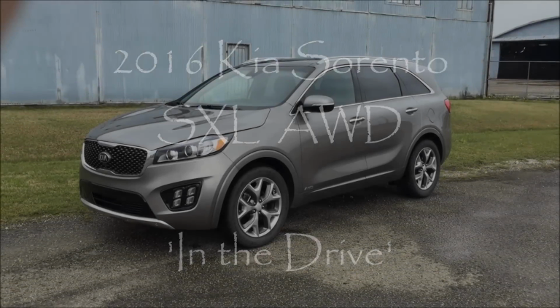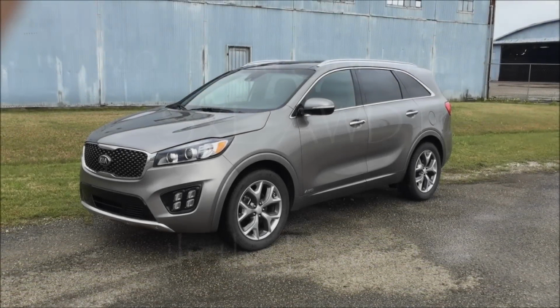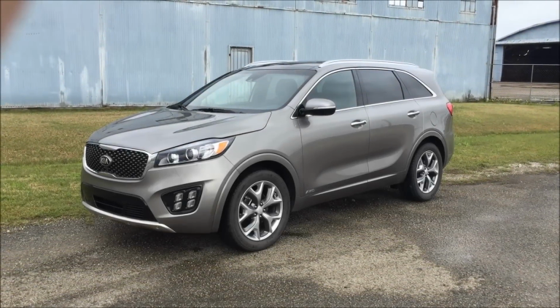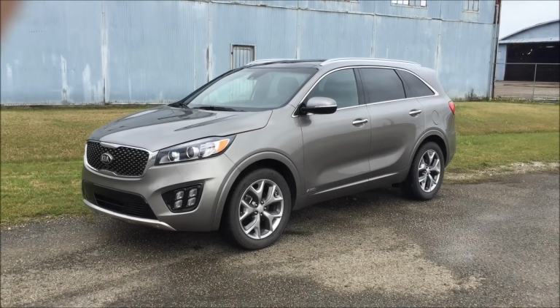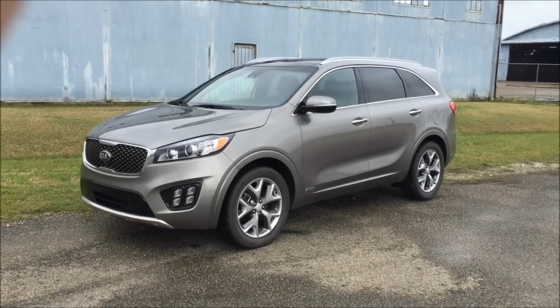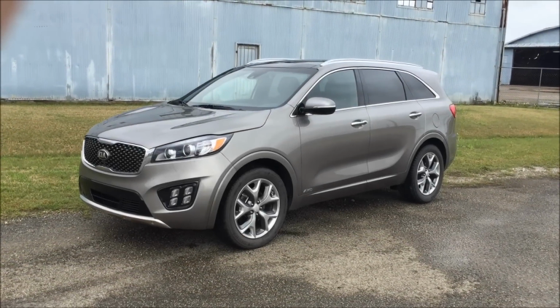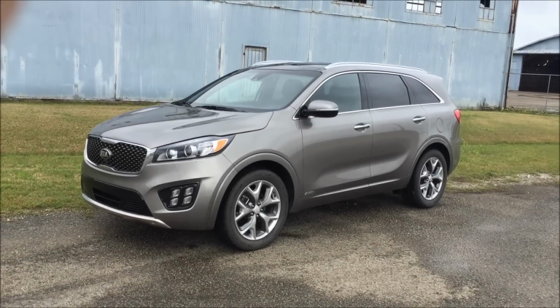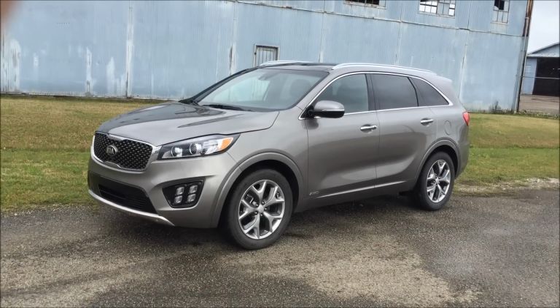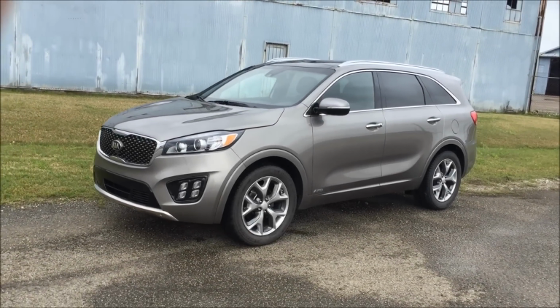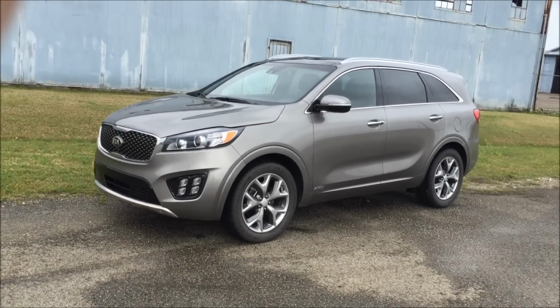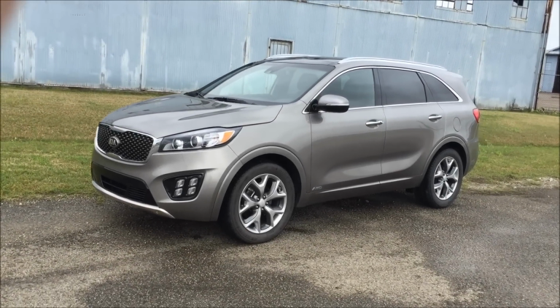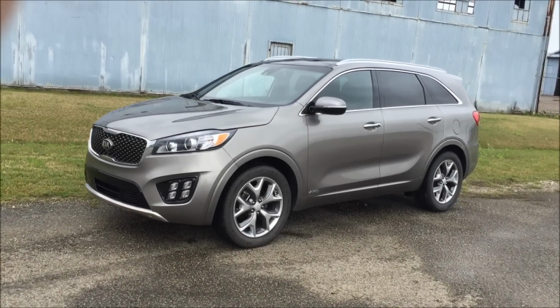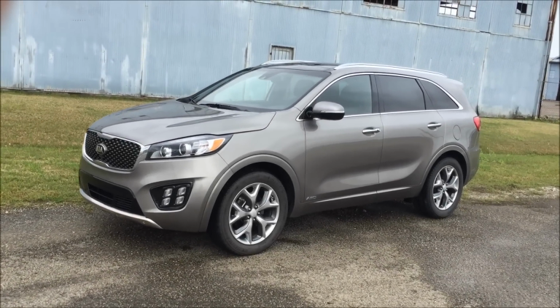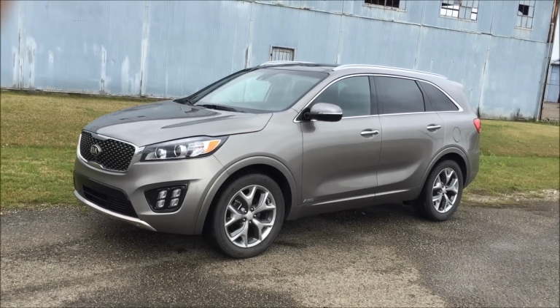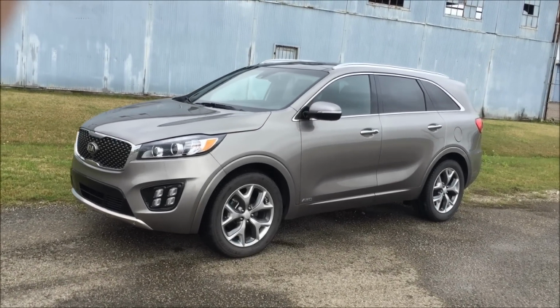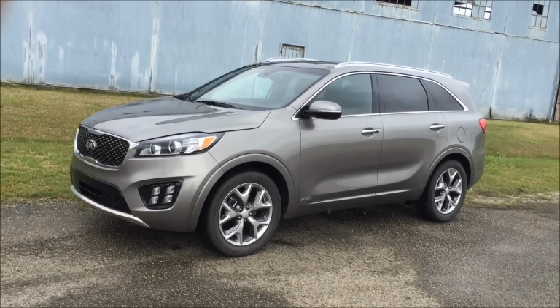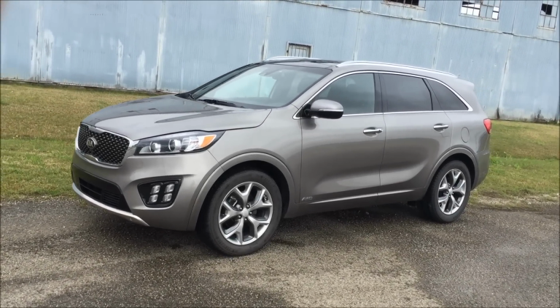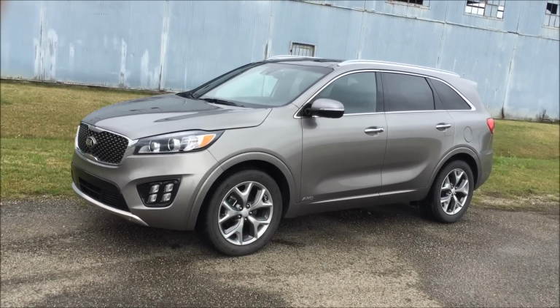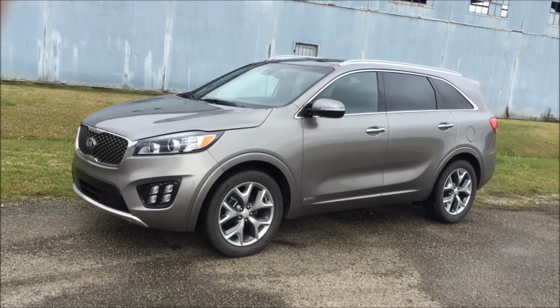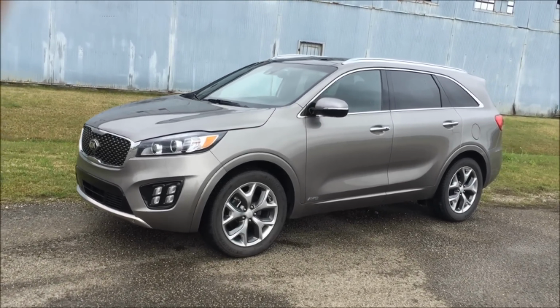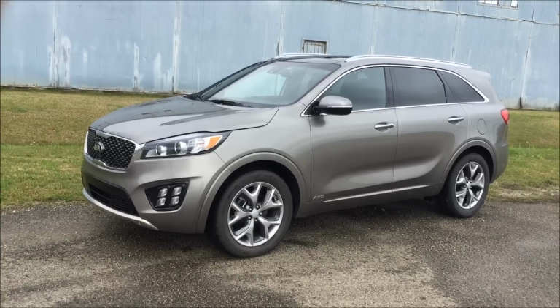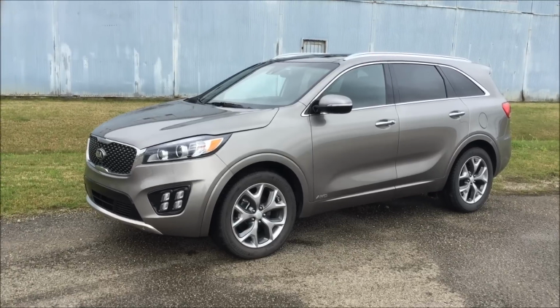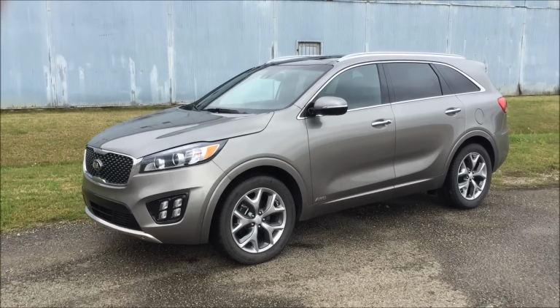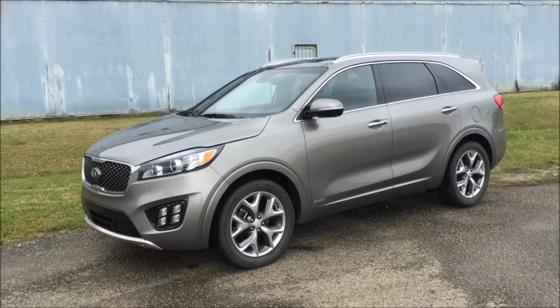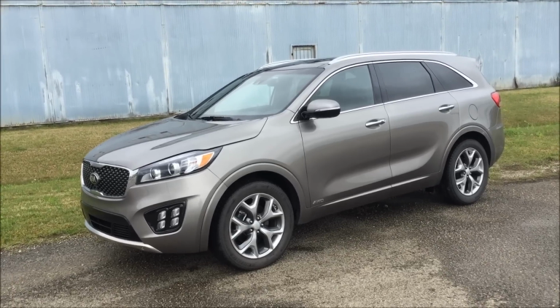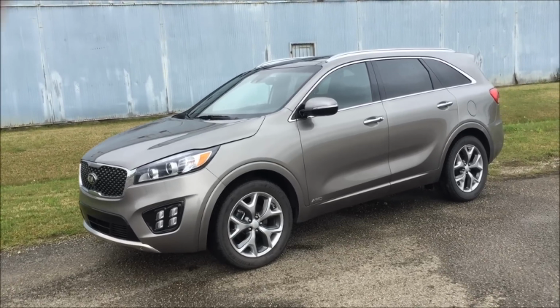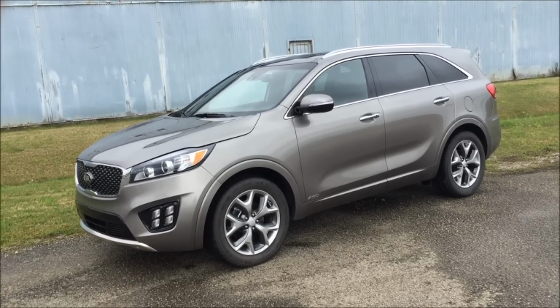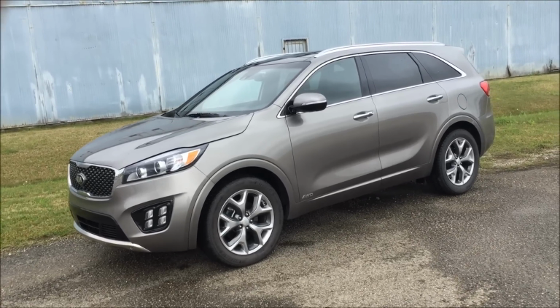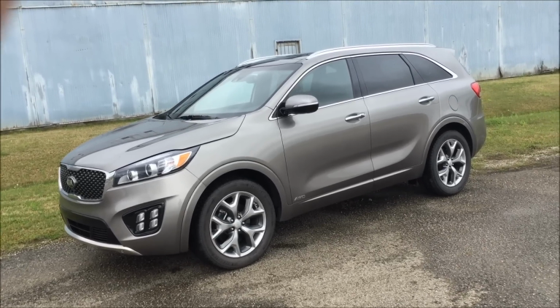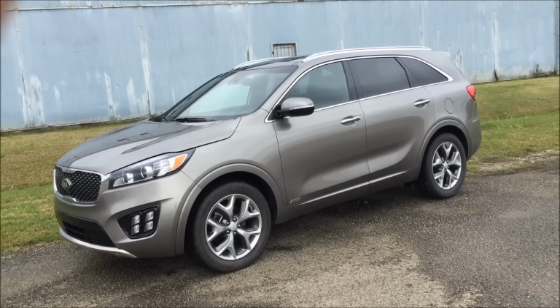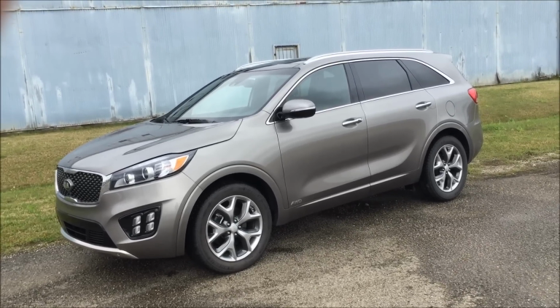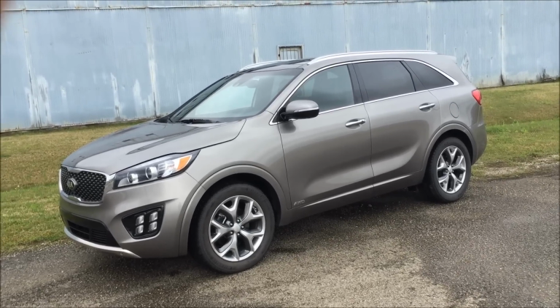We'd like to thank you for joining us. This is Mike Mars and in the drive this week we've got the 2016 Kia Sorento SLX all-wheel drive.